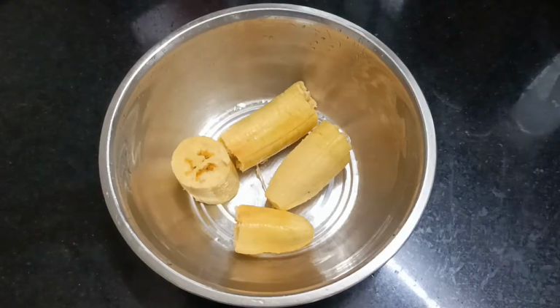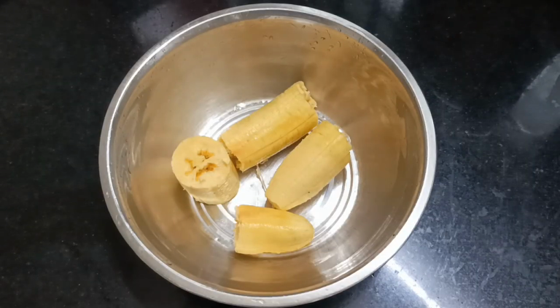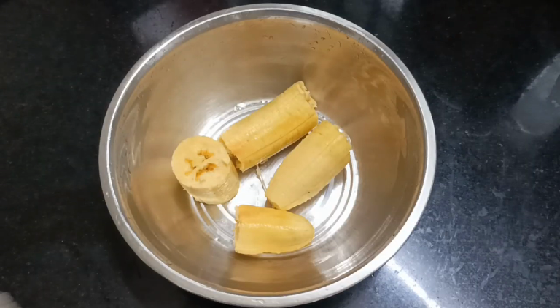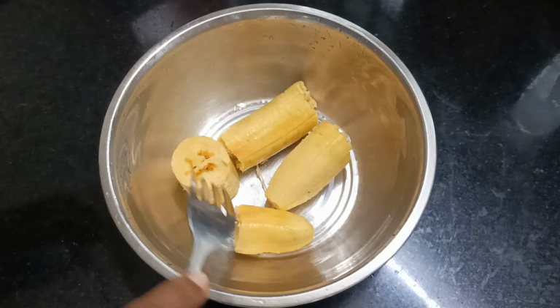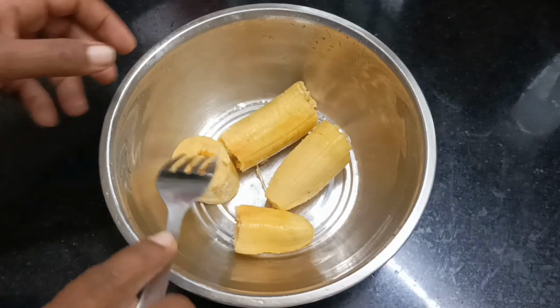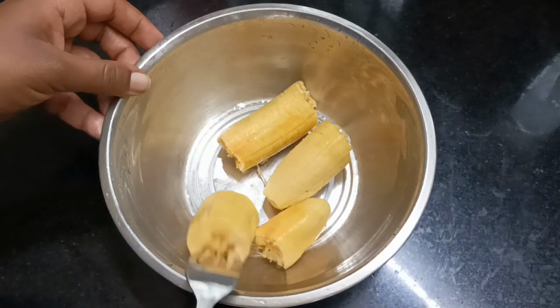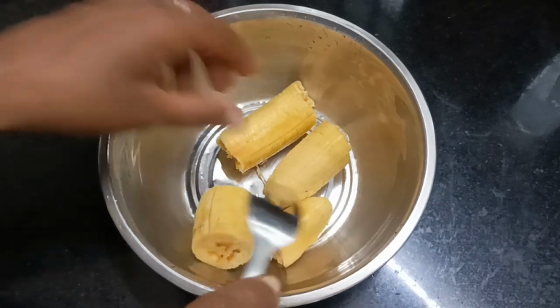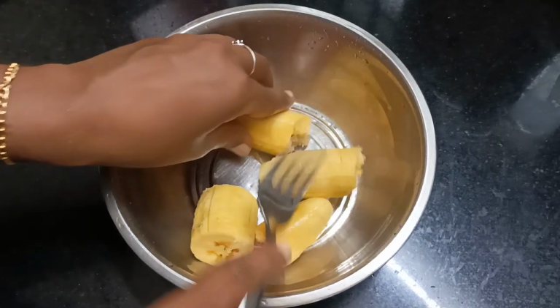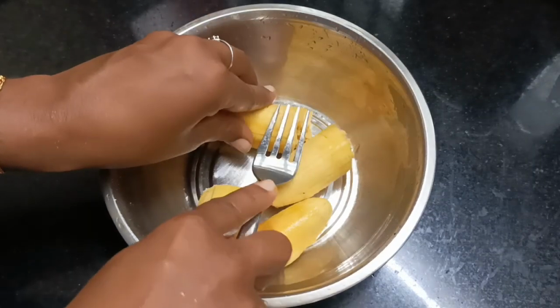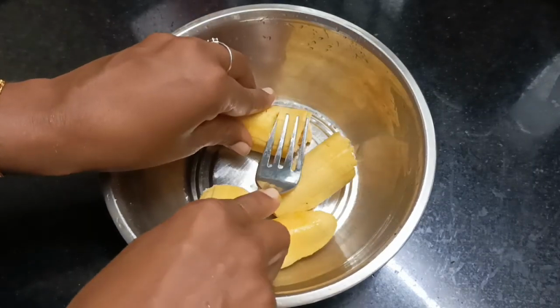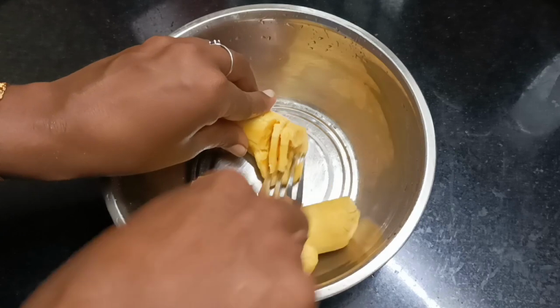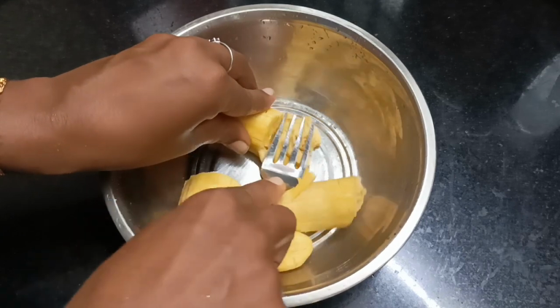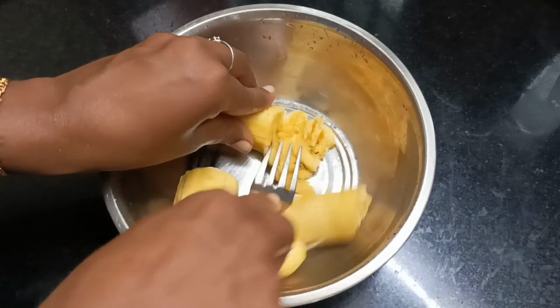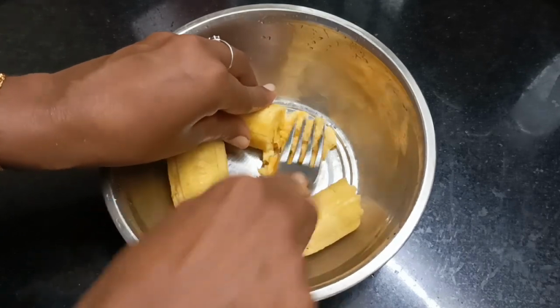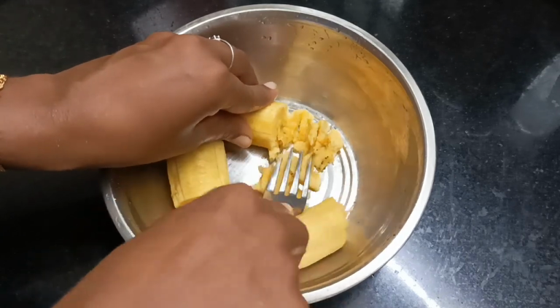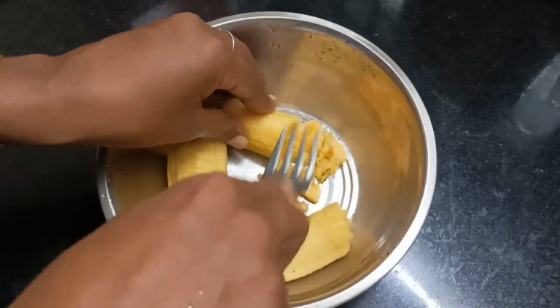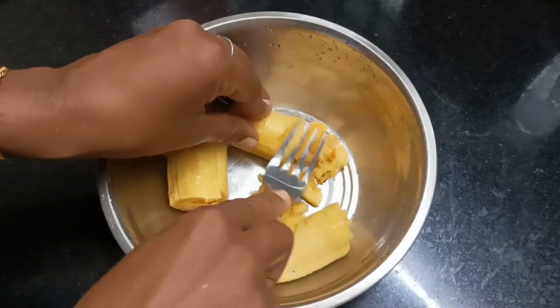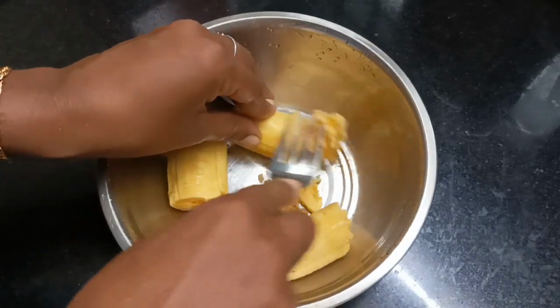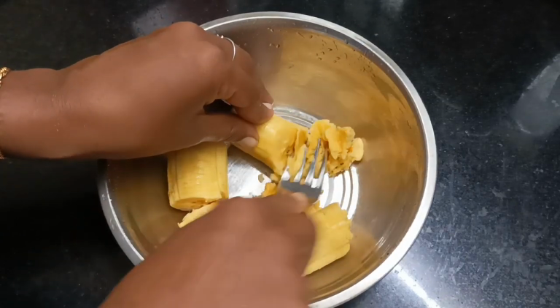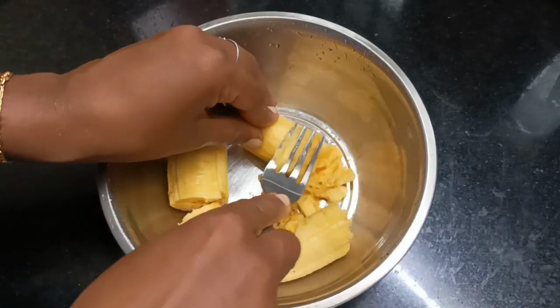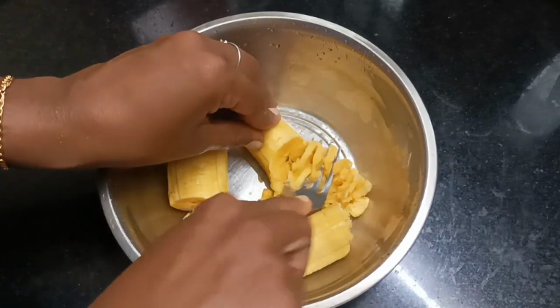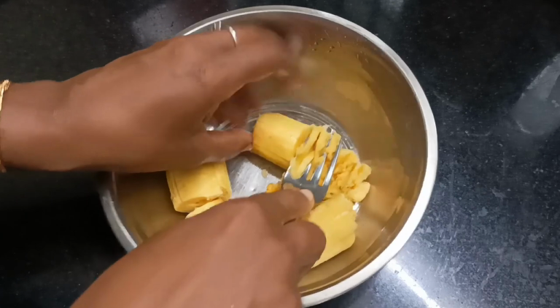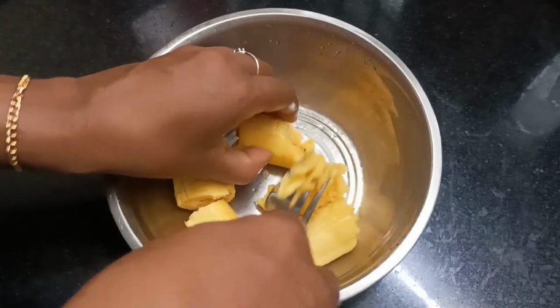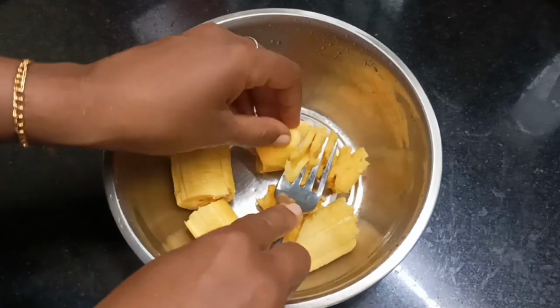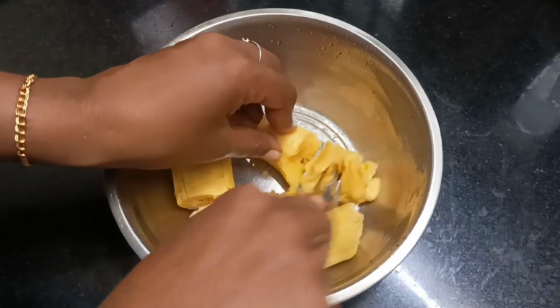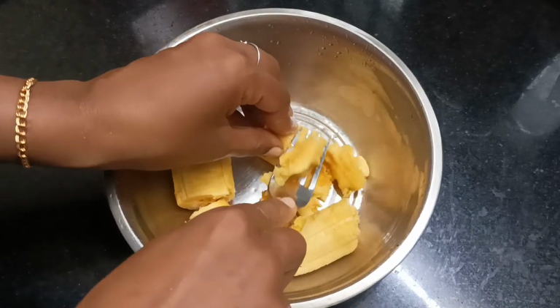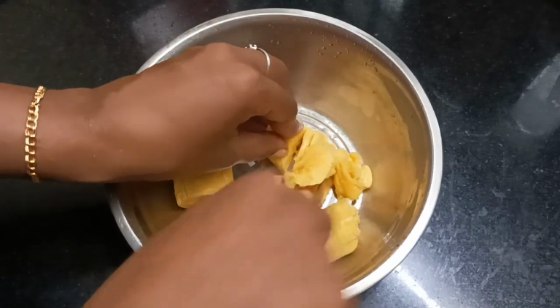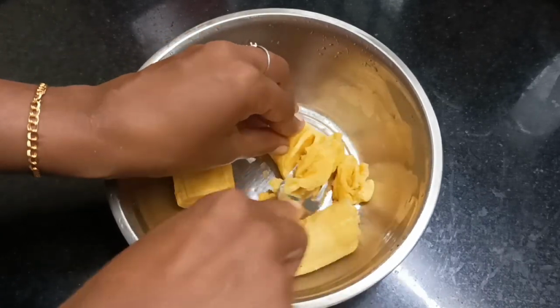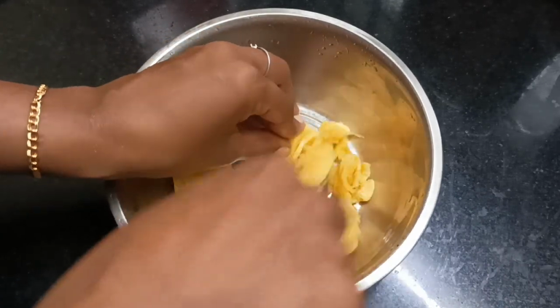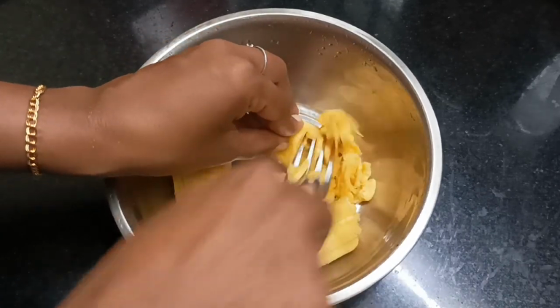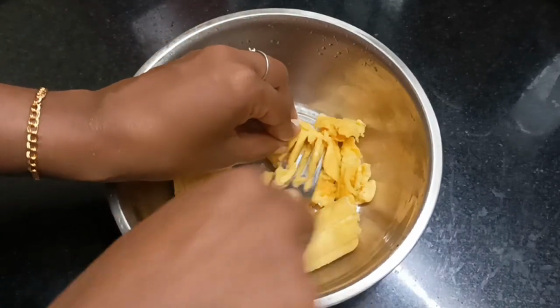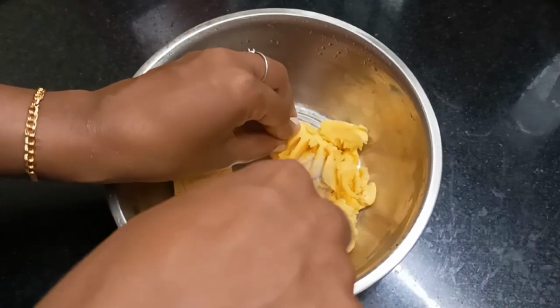We are ready for apple. We are ready for a fork. We are ready for a spoon. We will mix it in a little bit.